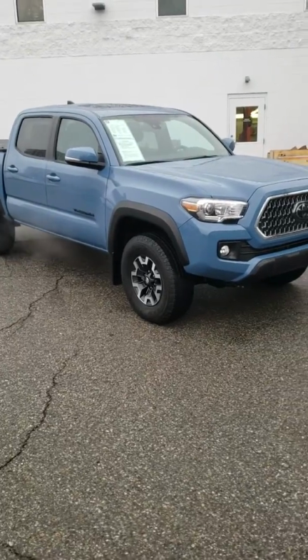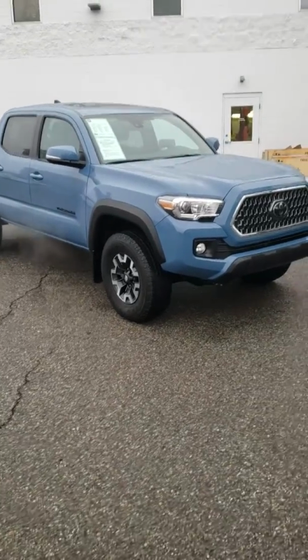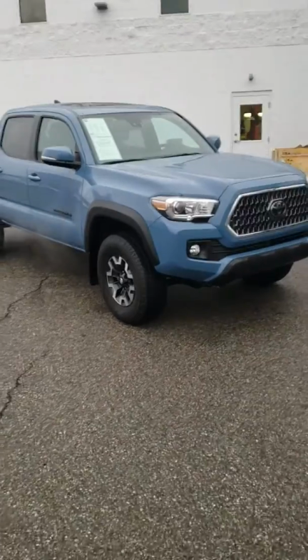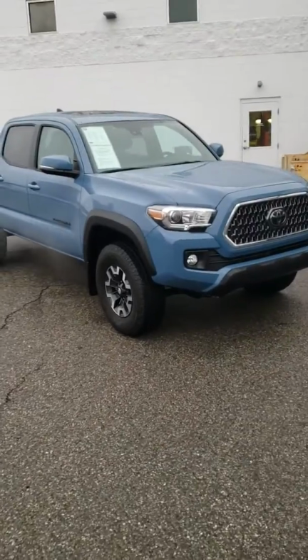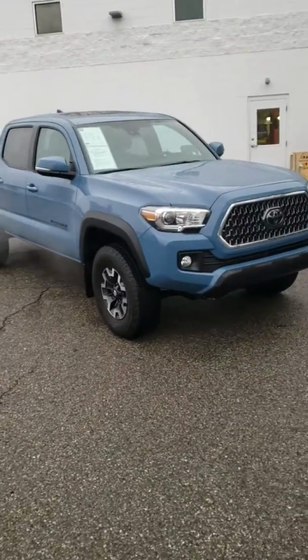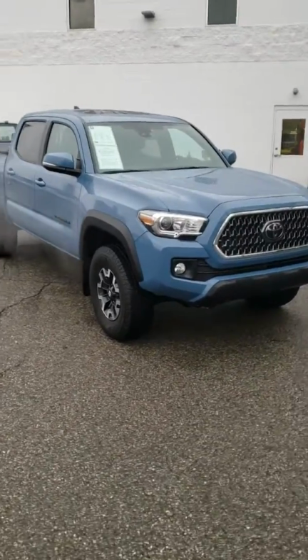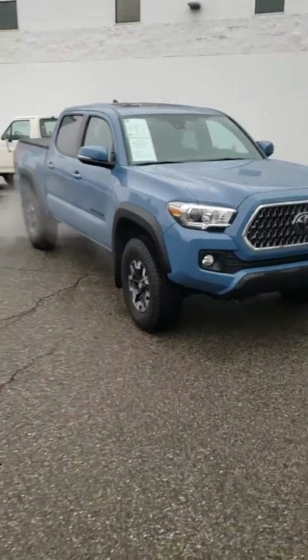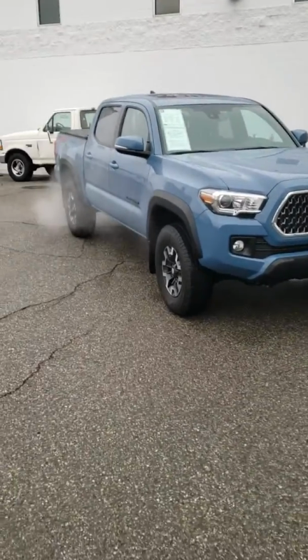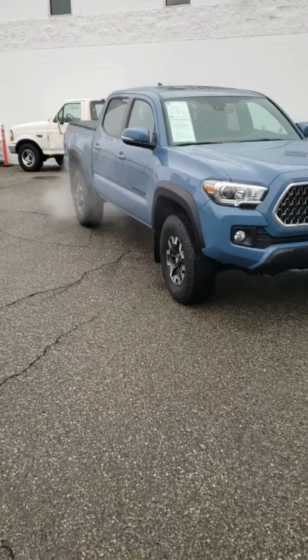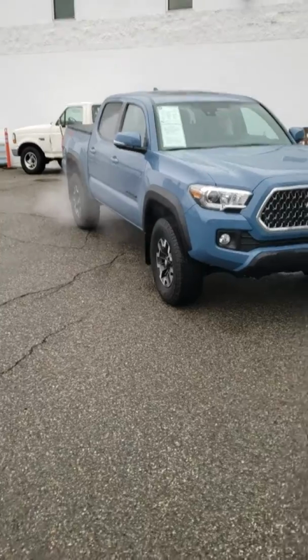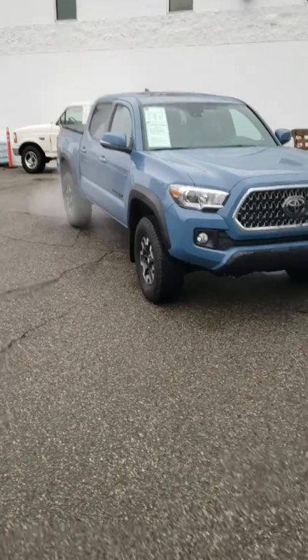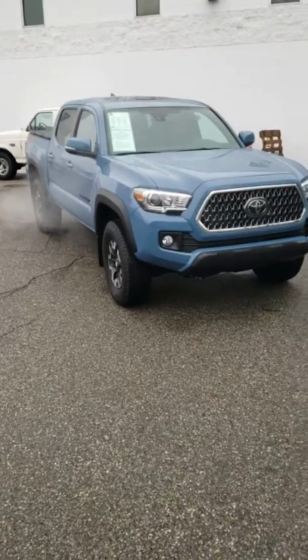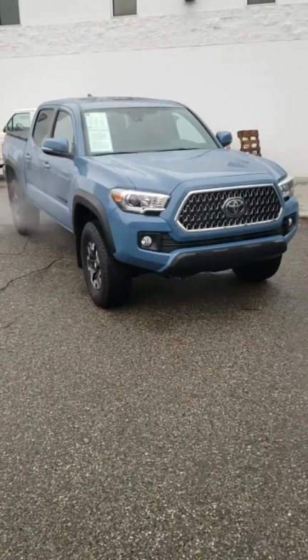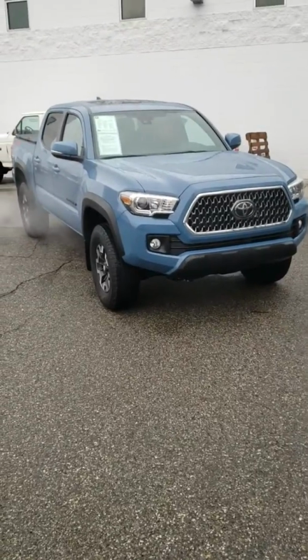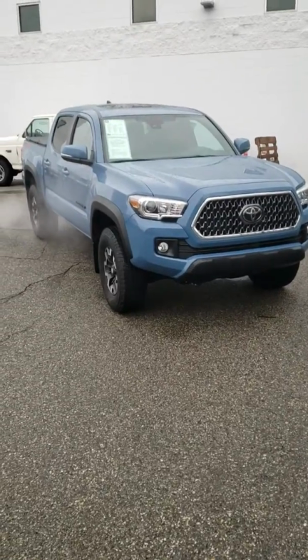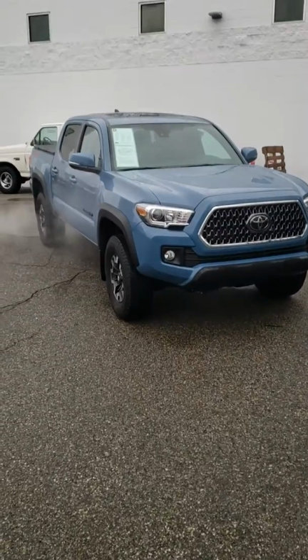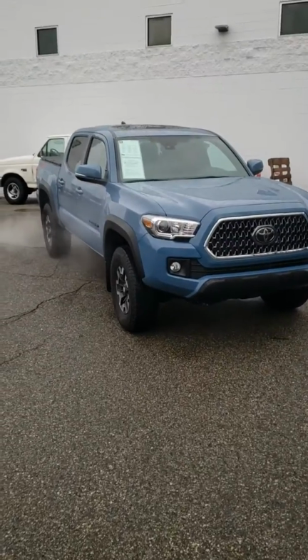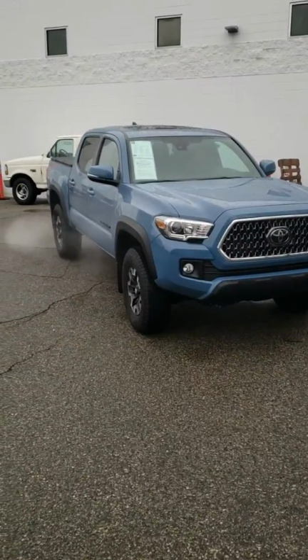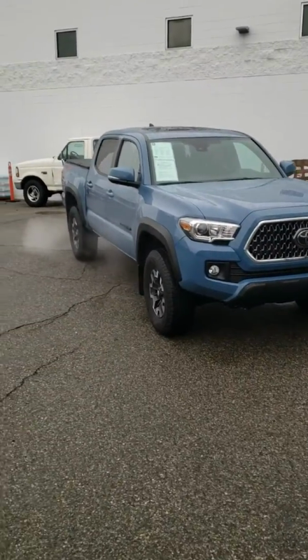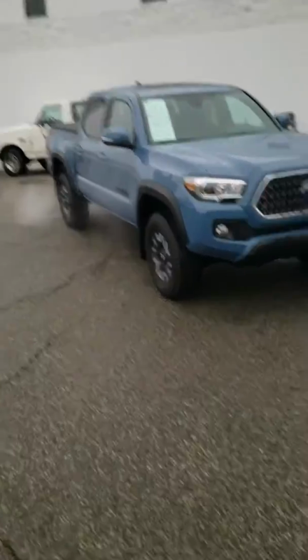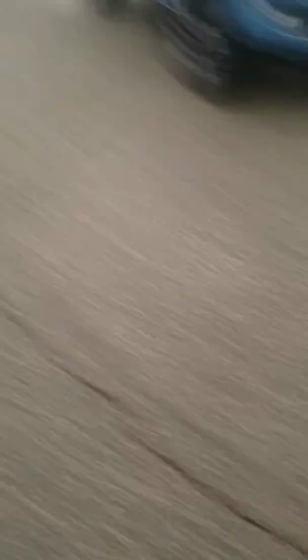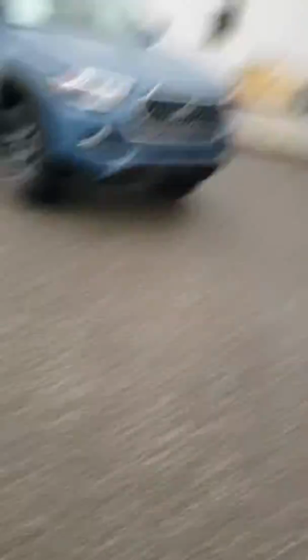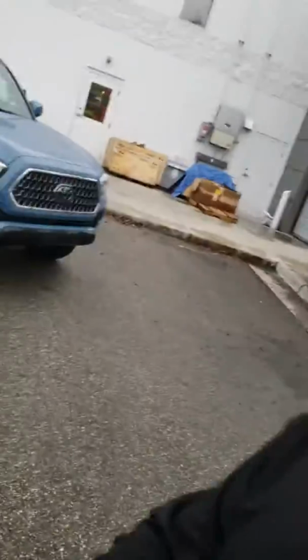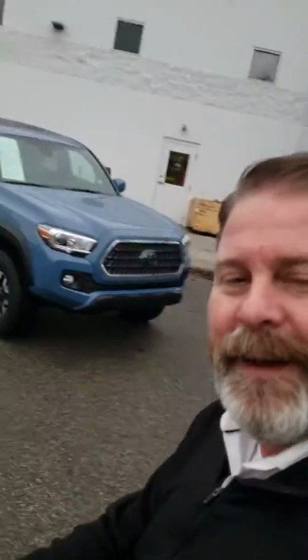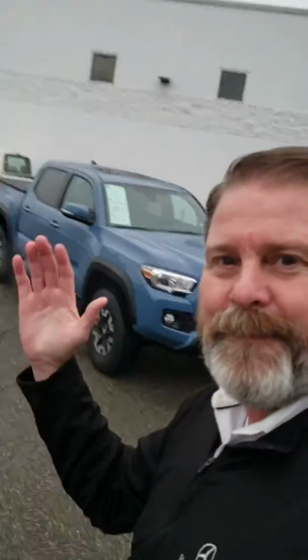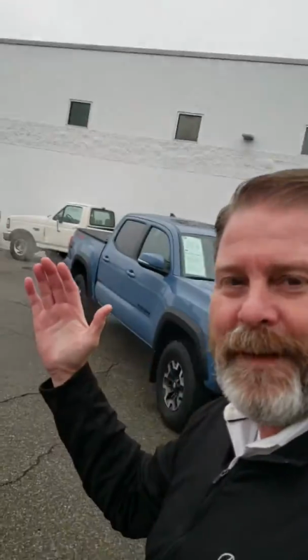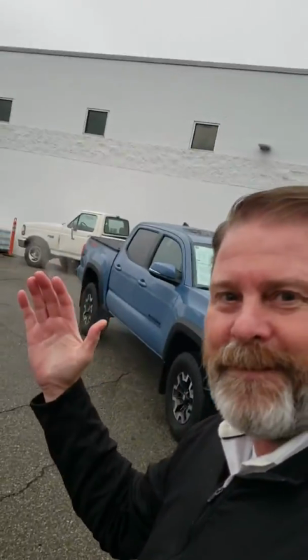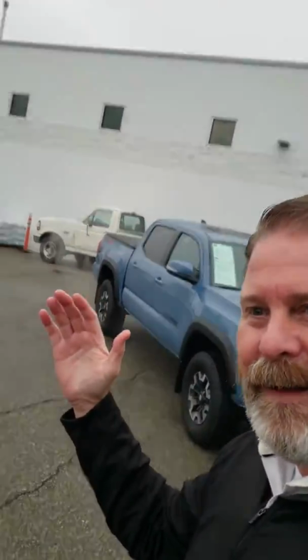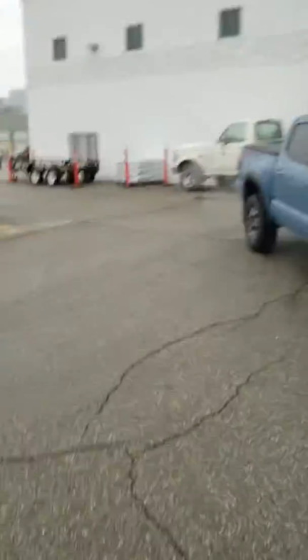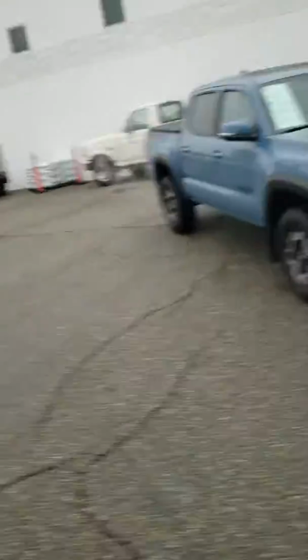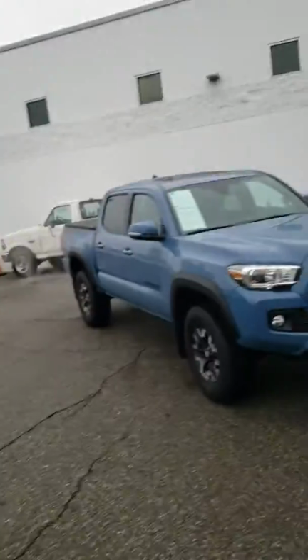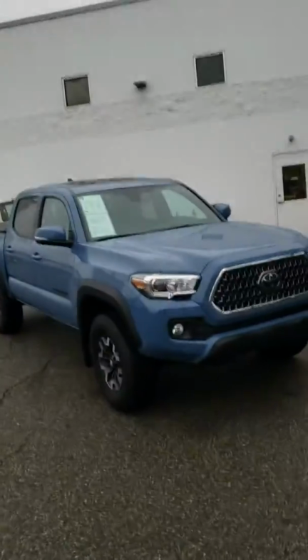Thanks a lot for contacting us. I've been trying to get out here all day — it's been raining all day but it finally let up a little bit, so I'm able to get out here and take a video for you. My name is Dave, Mercedes-Benz of Salt Lake. Let's do a quick walk around.